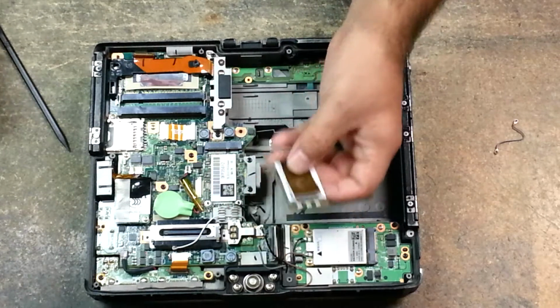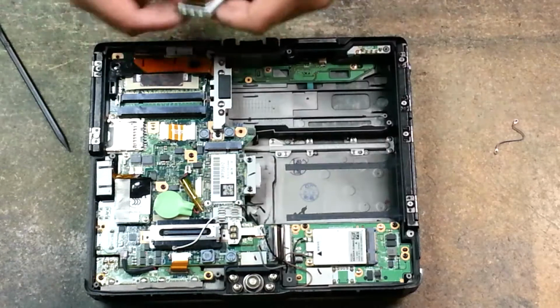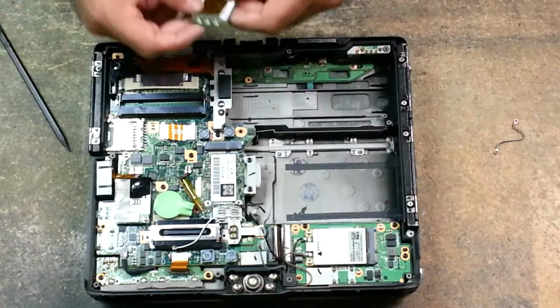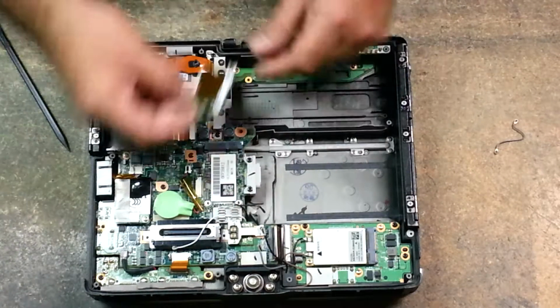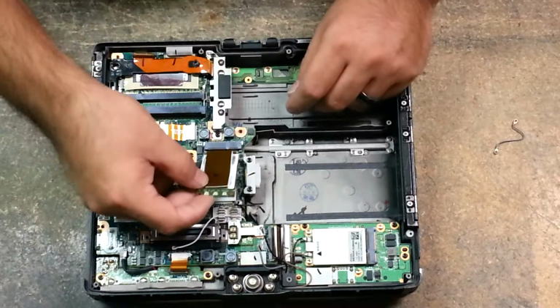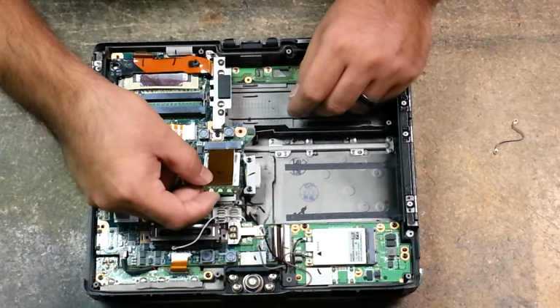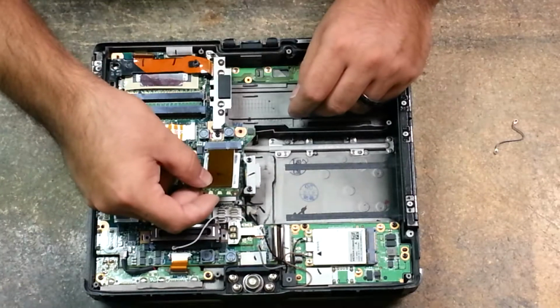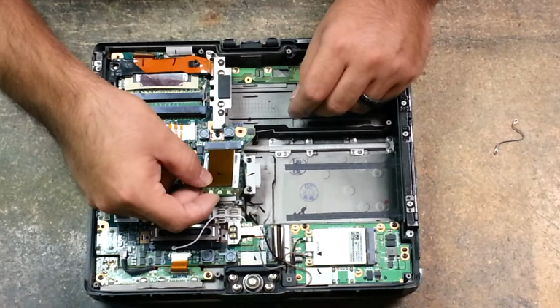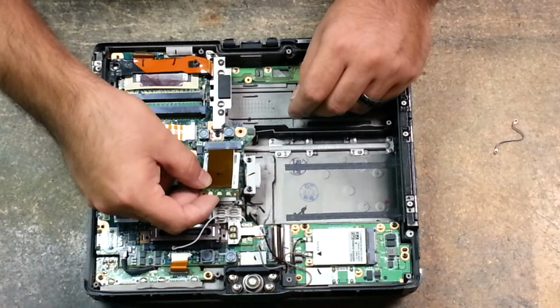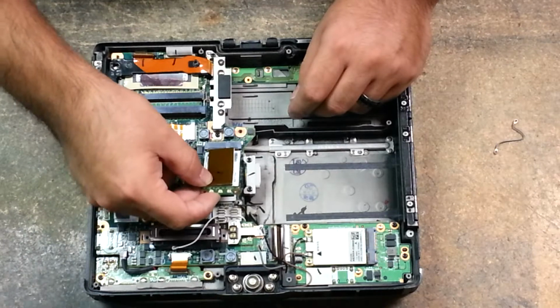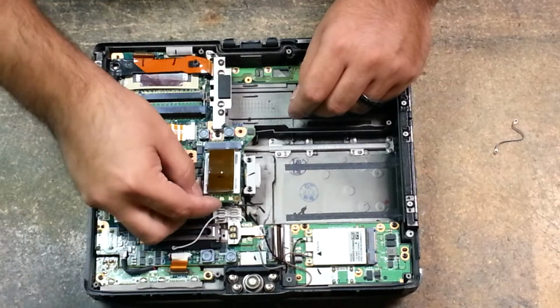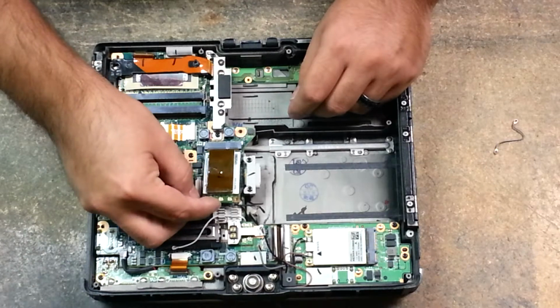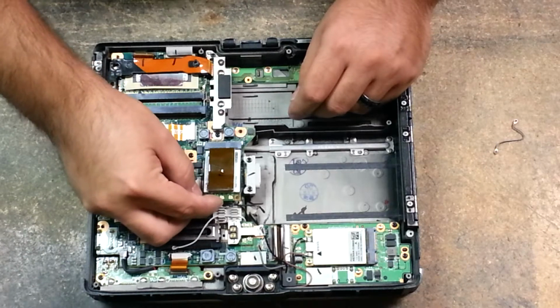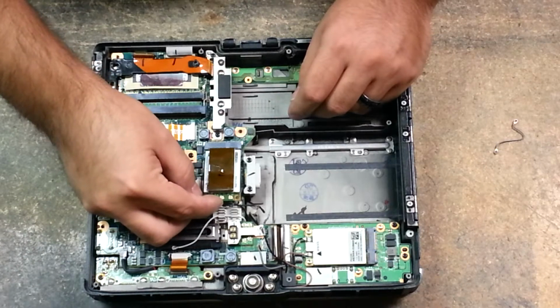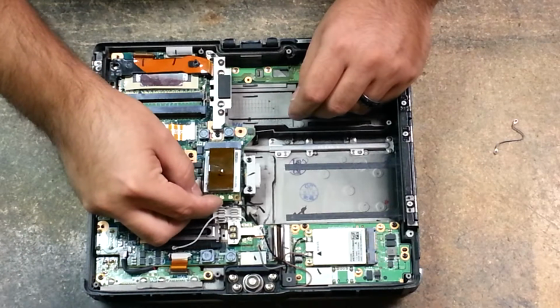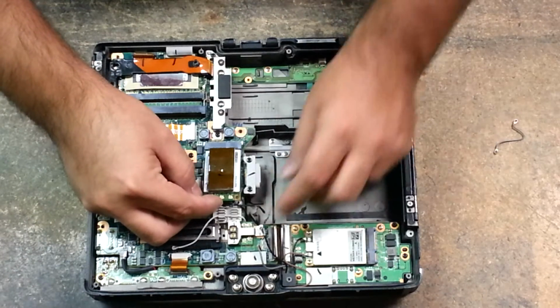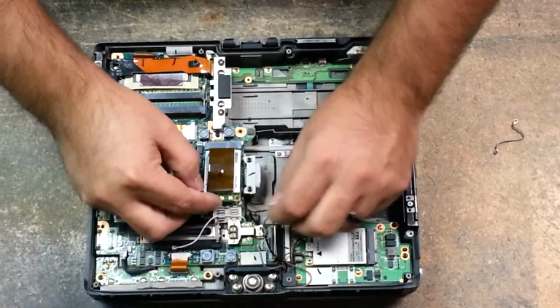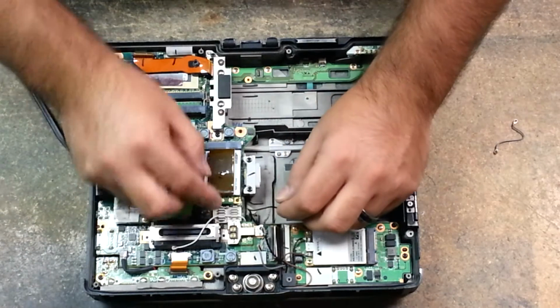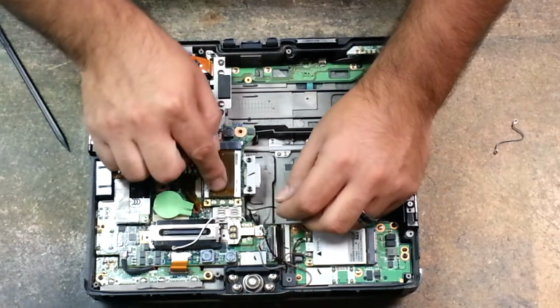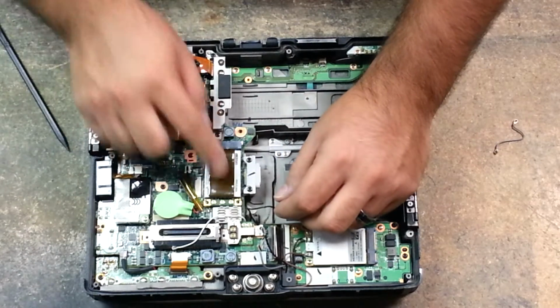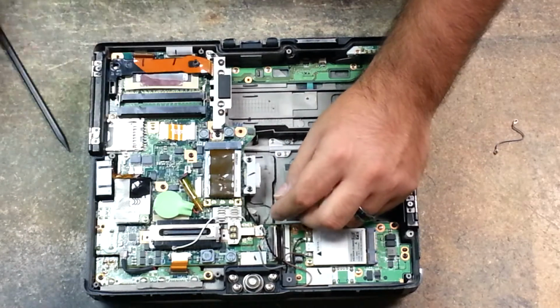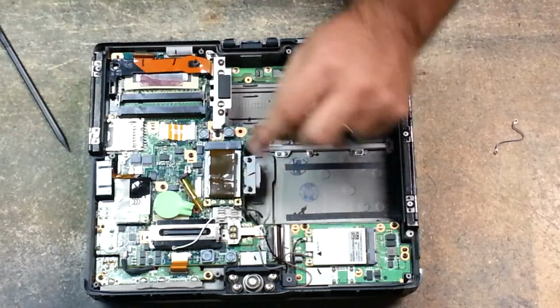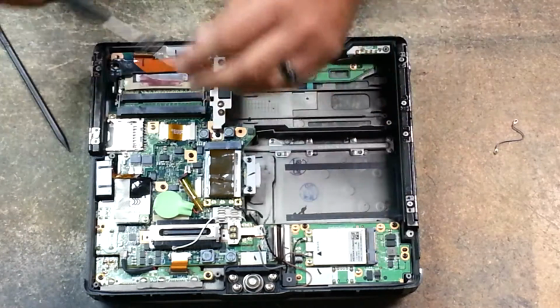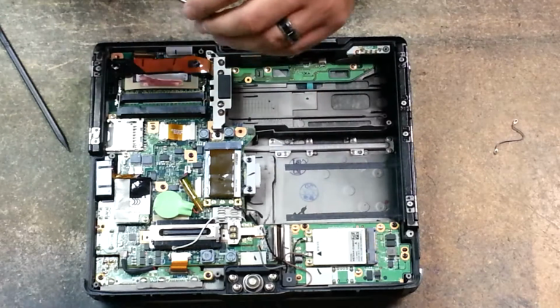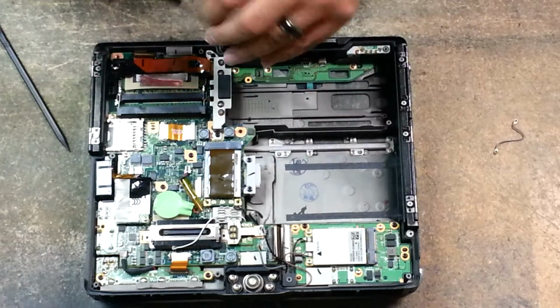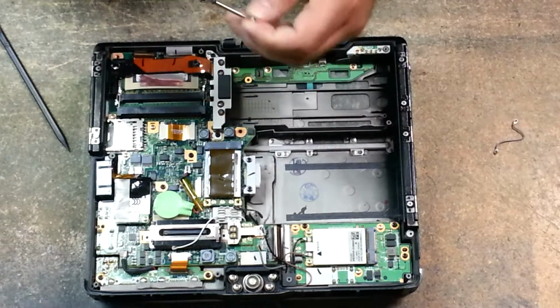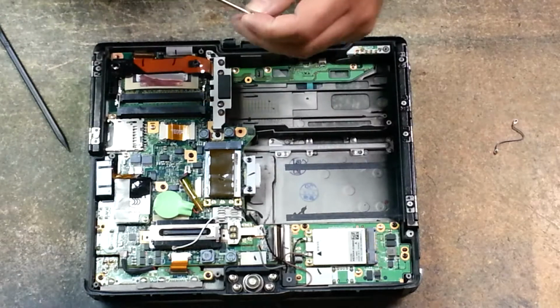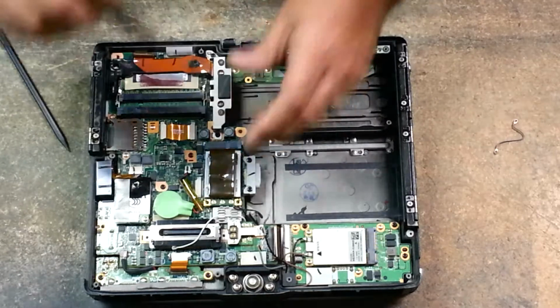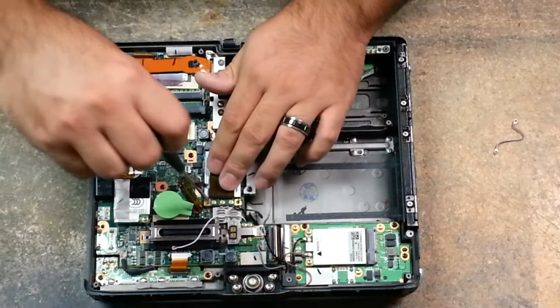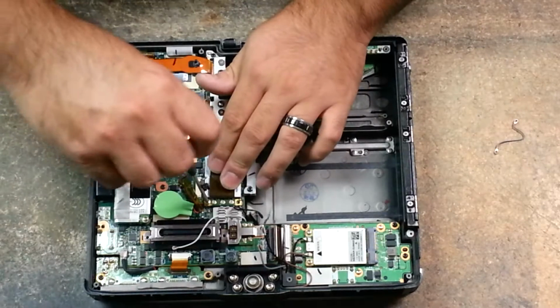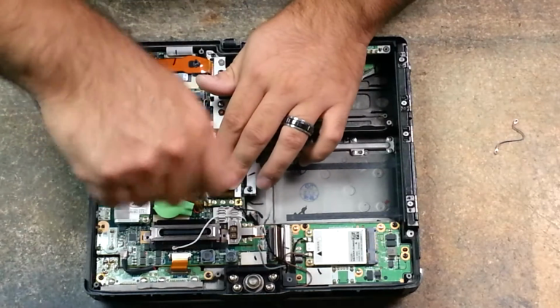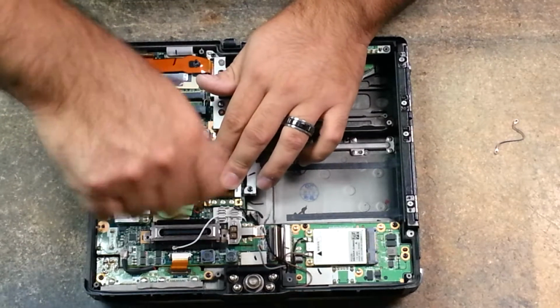To reinstall your Wi-Fi card, you just clip it back in, push down, and it'll sit there. Then reinstall your two silver screws.